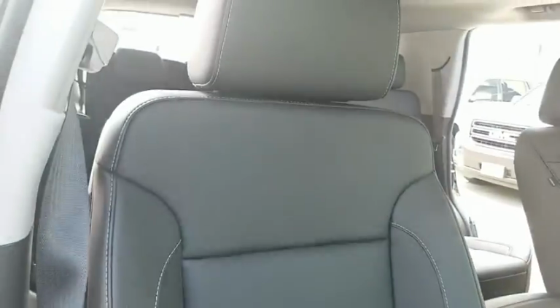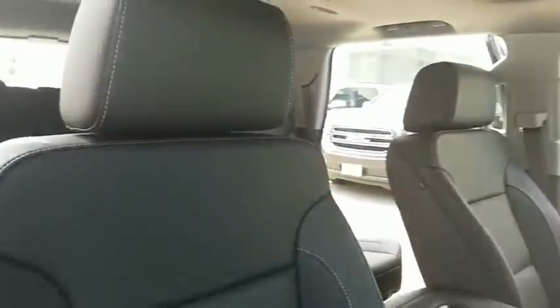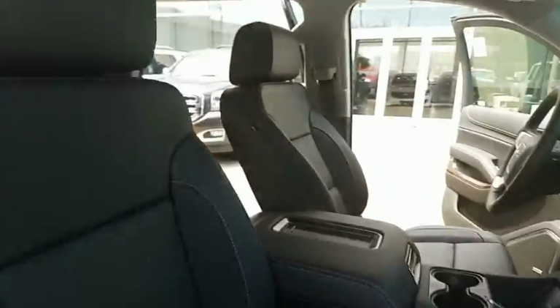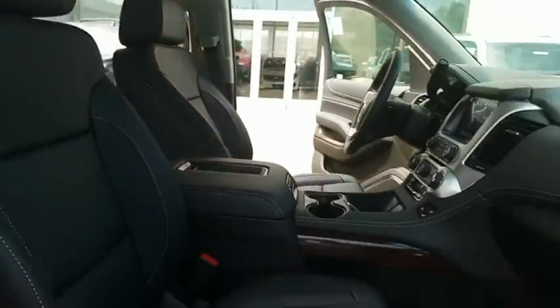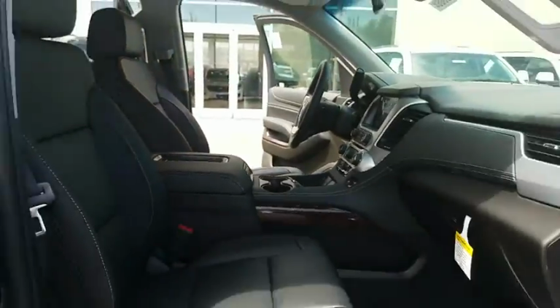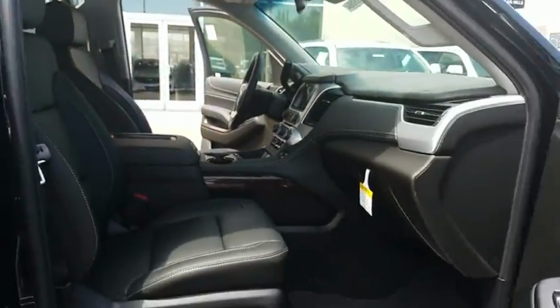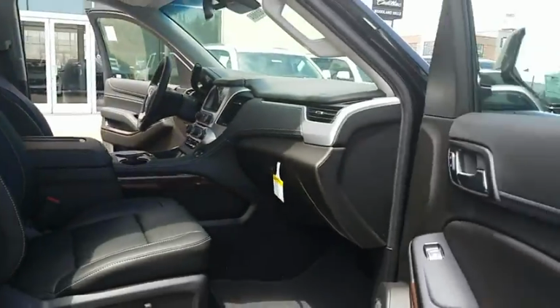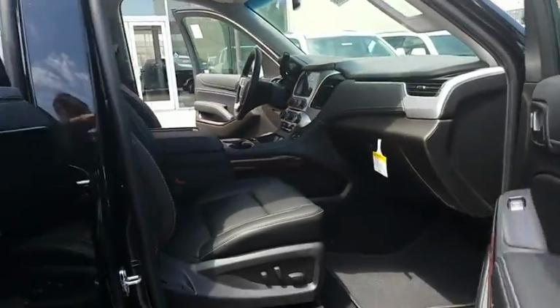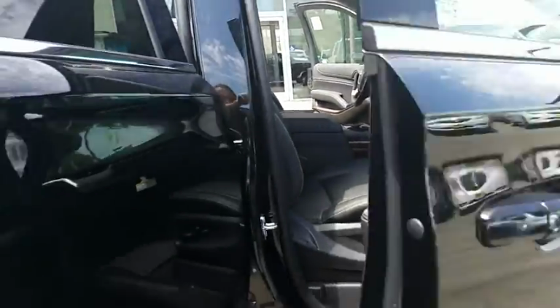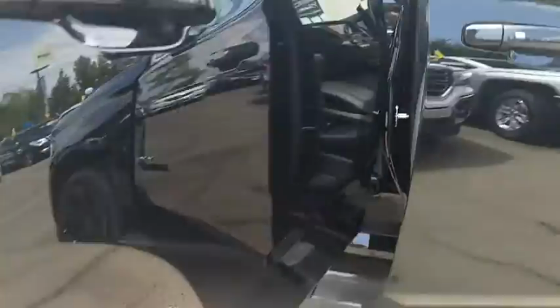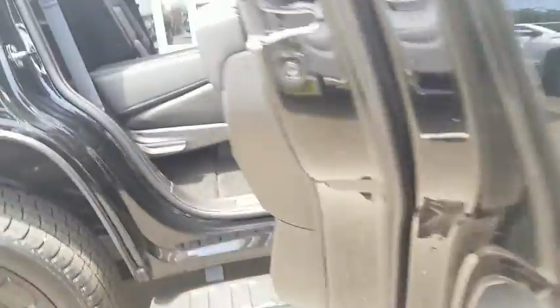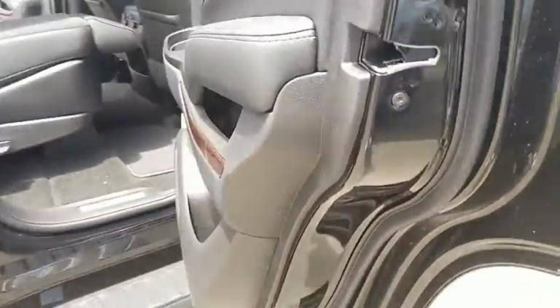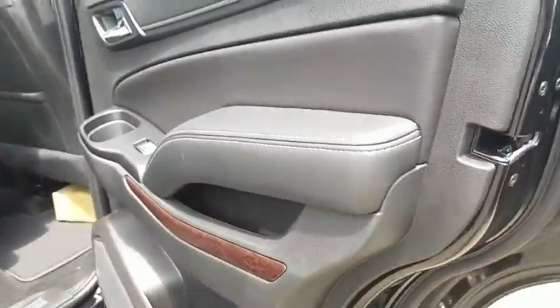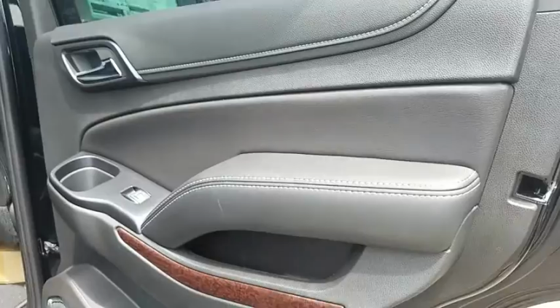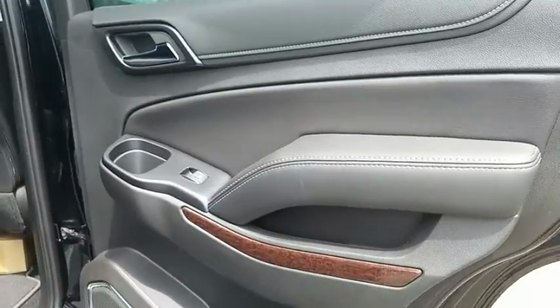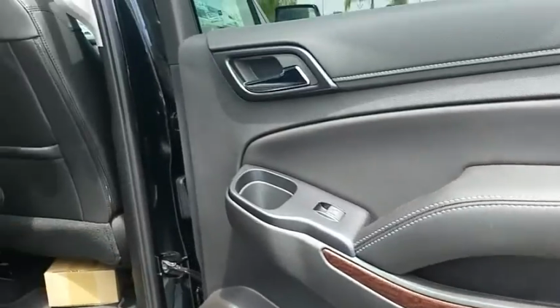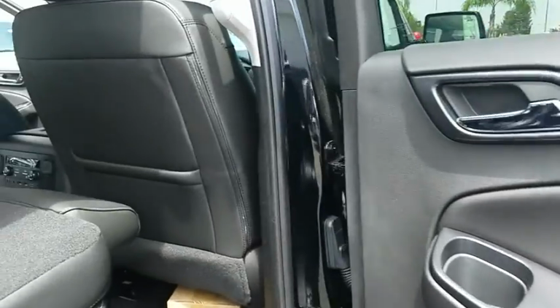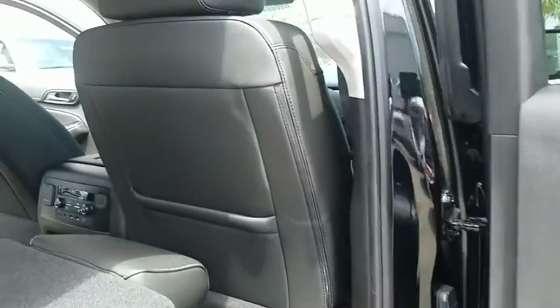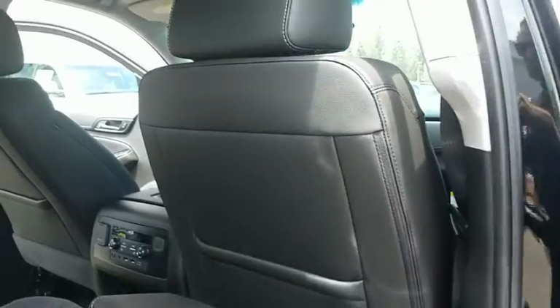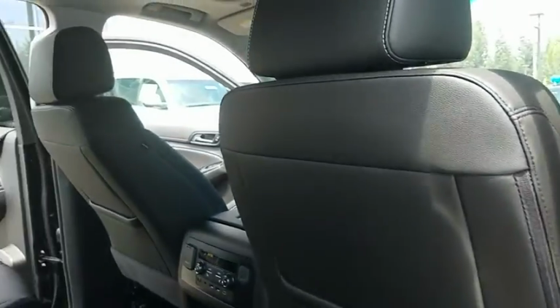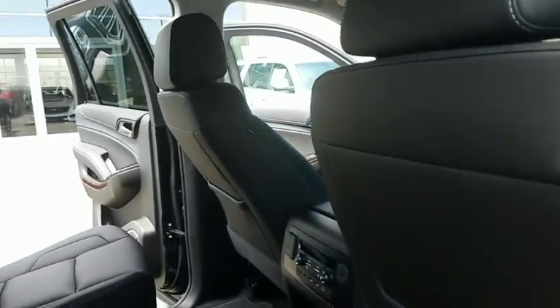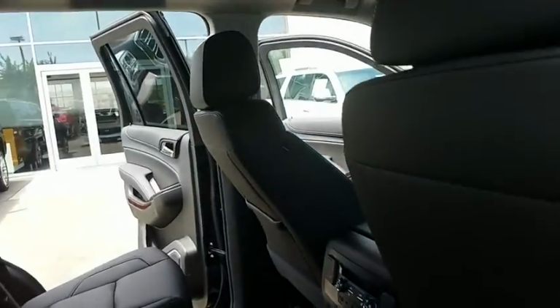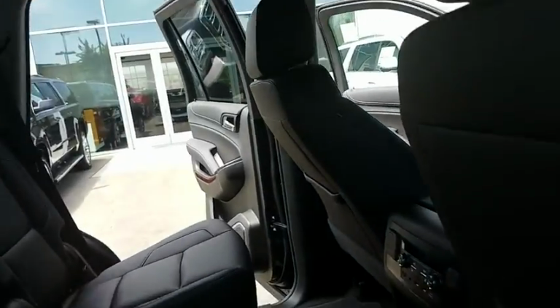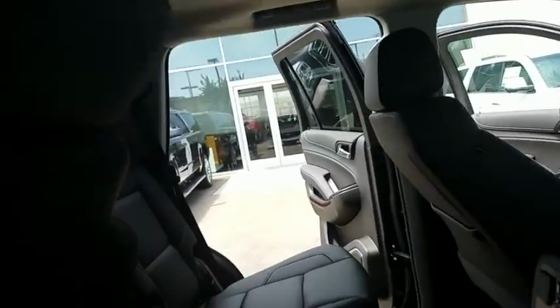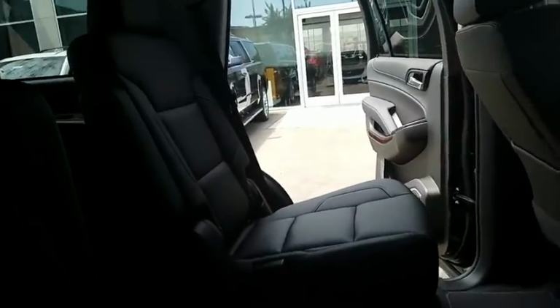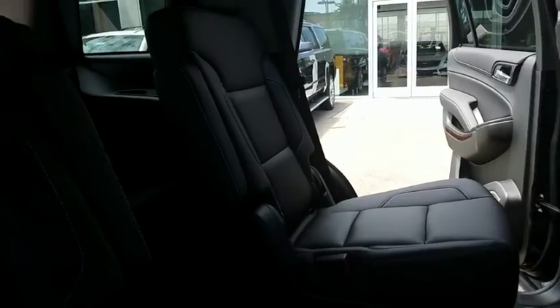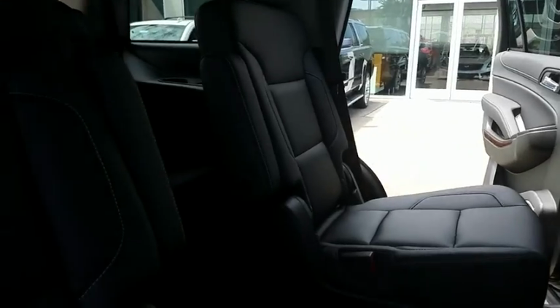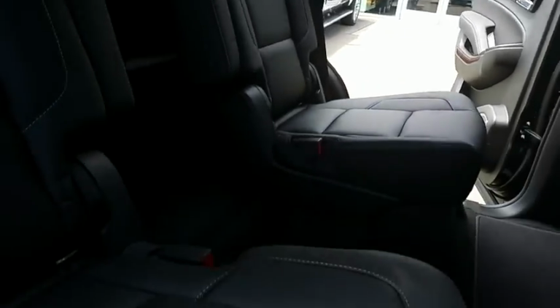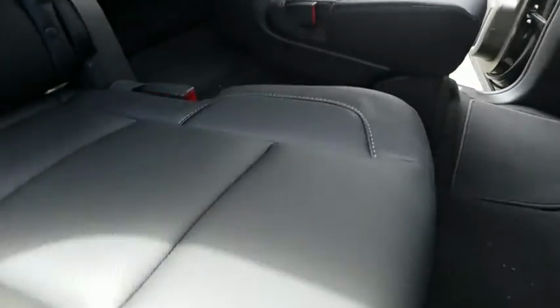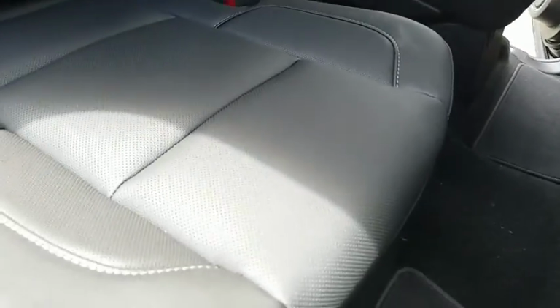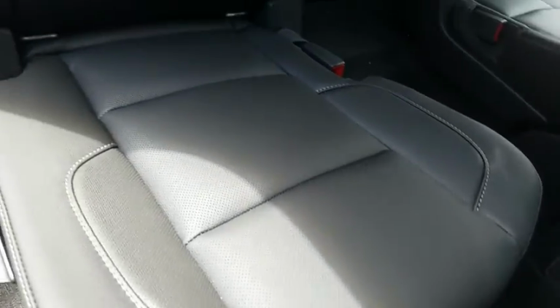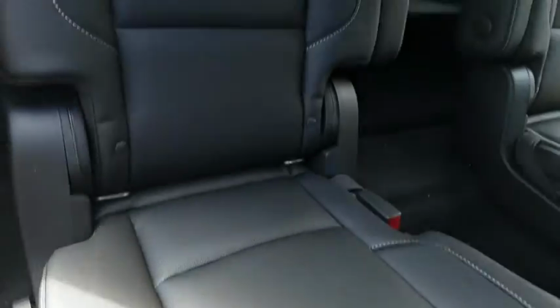Backup camera, steering wheel audio controls, tow hitch, lane departure warning, Bluetooth, leather-wrapped steering wheel, adjustable steering wheel, power steering, floor mats, cruise control, aluminum wheels, and auto dimming rearview mirror.